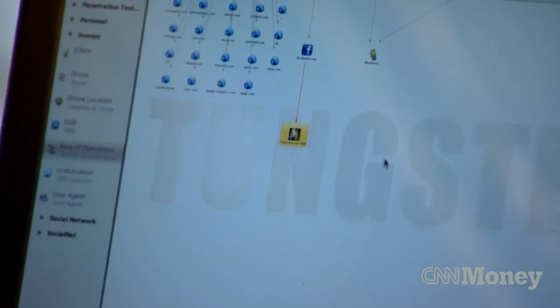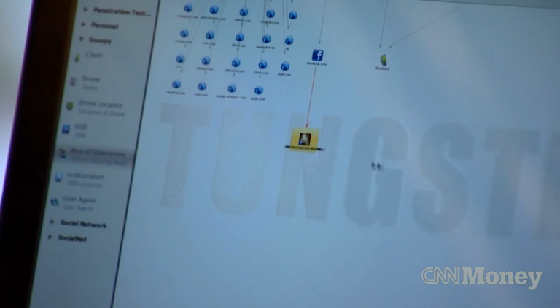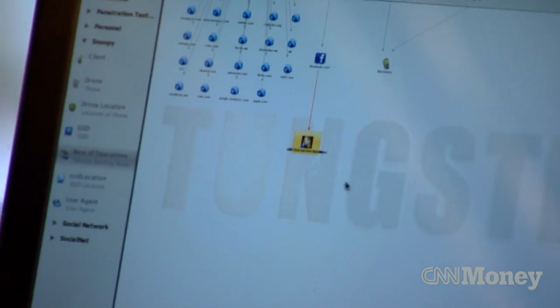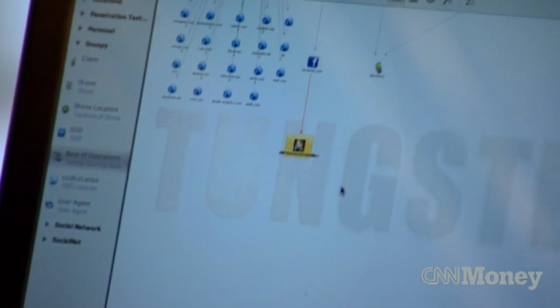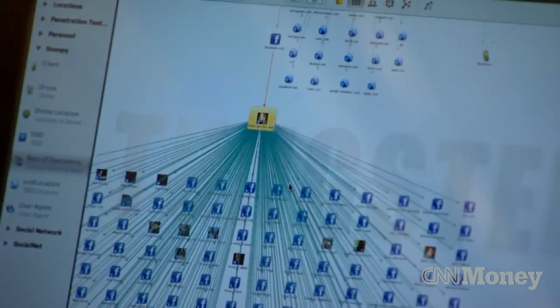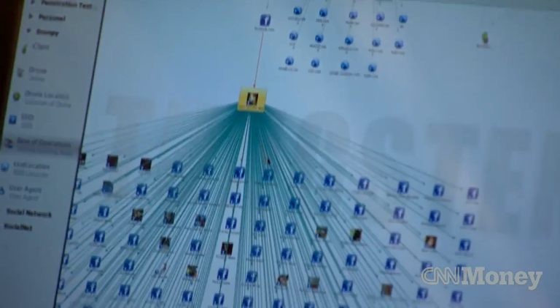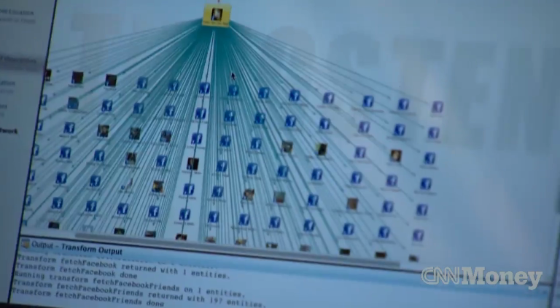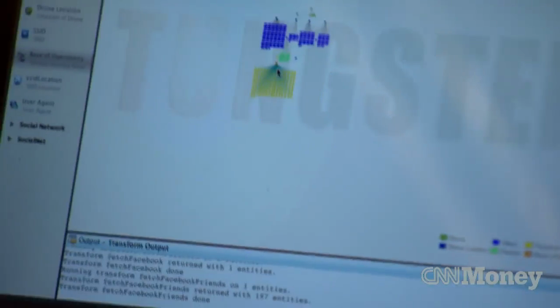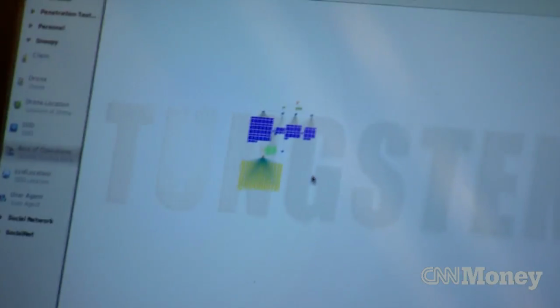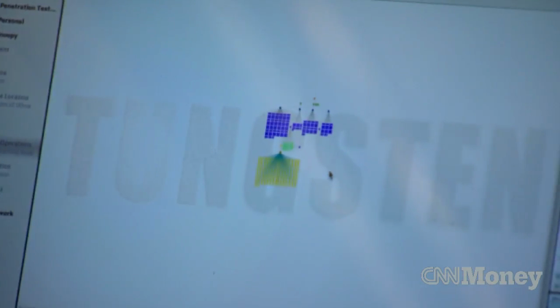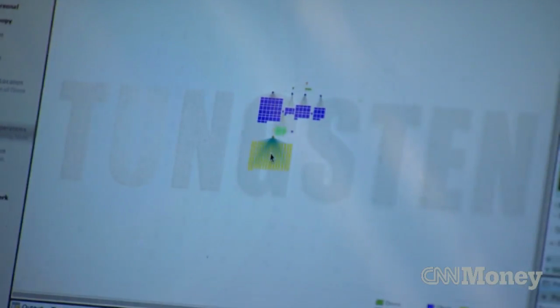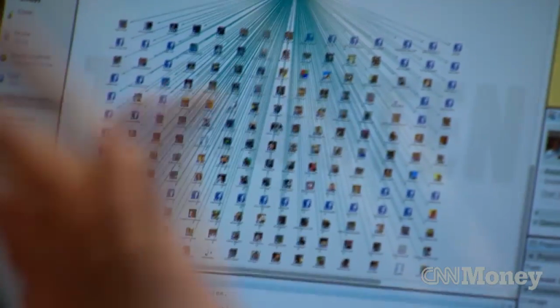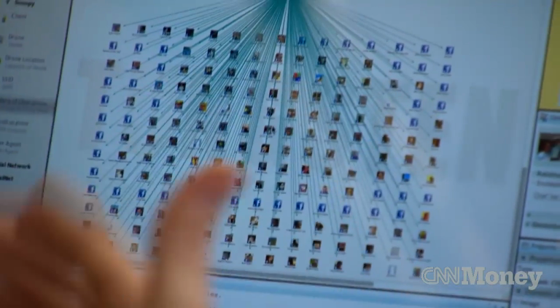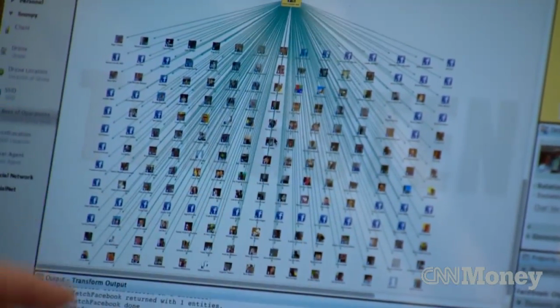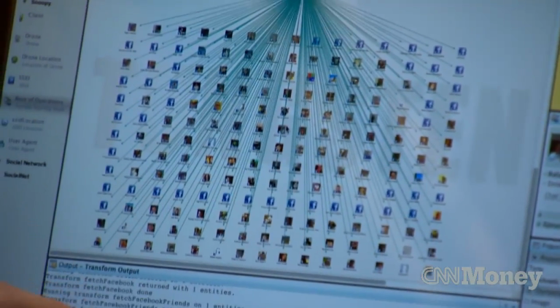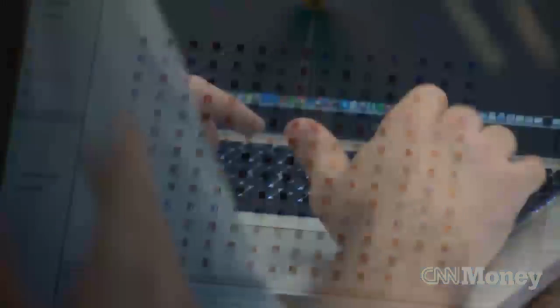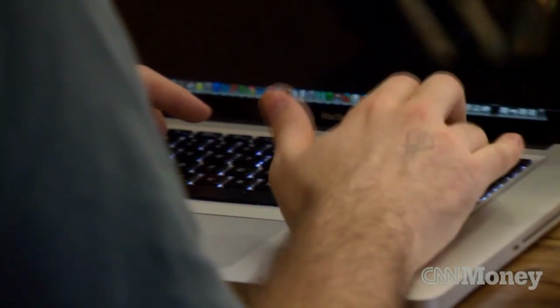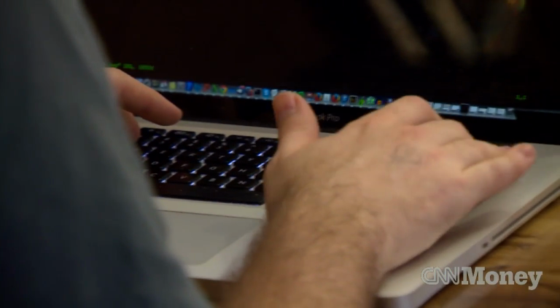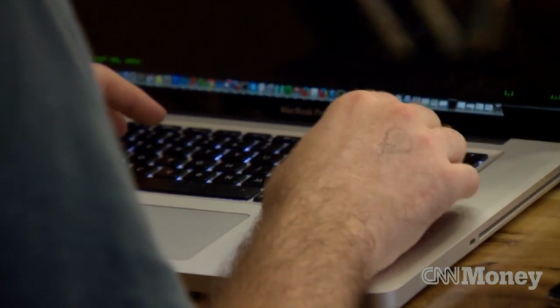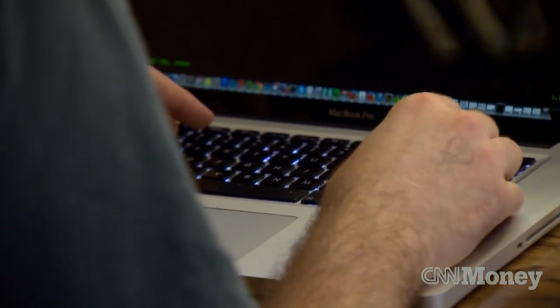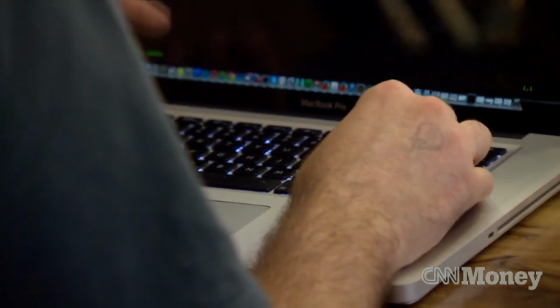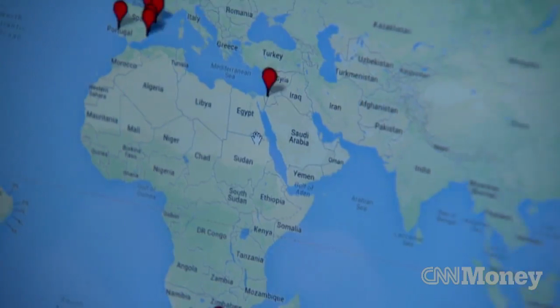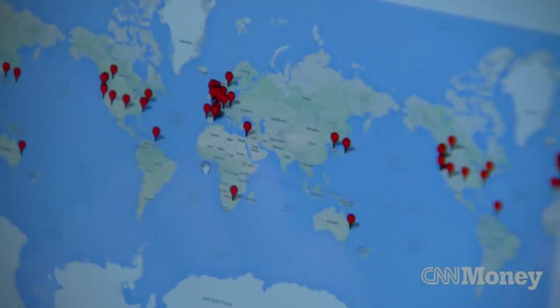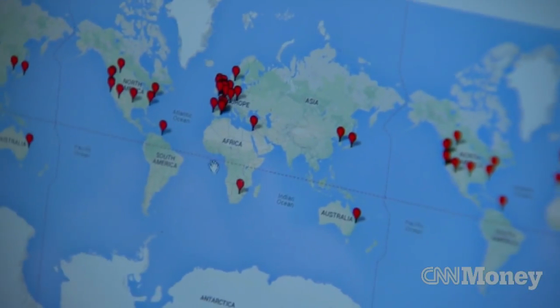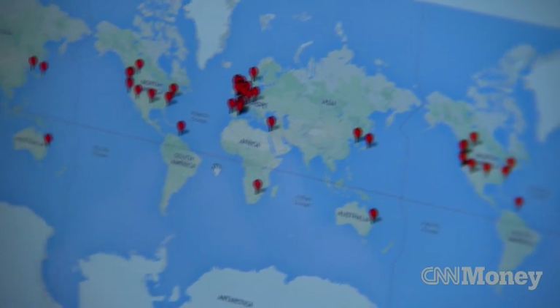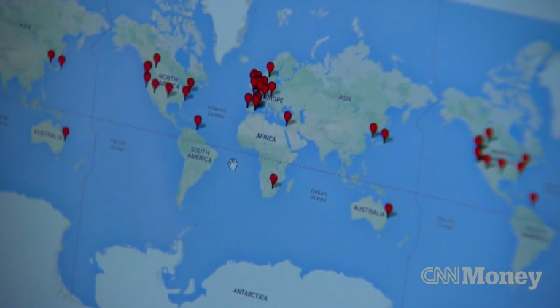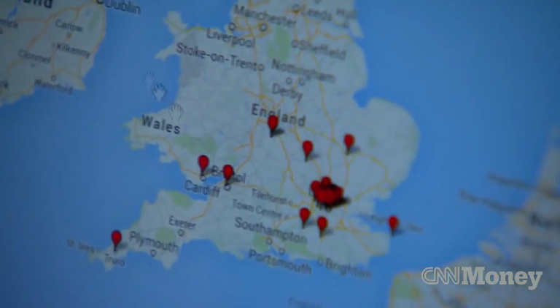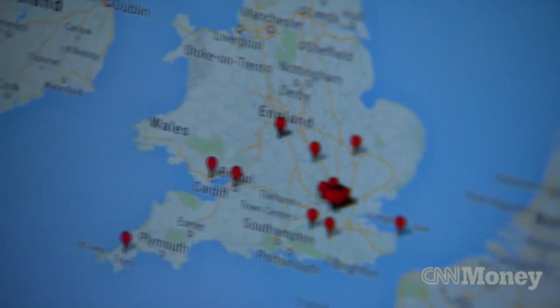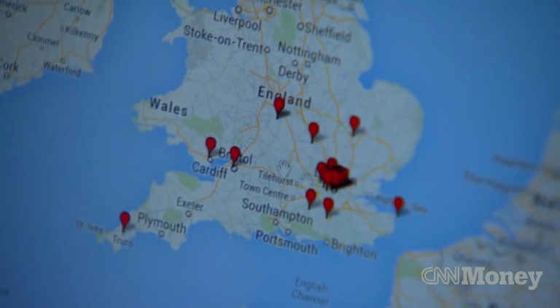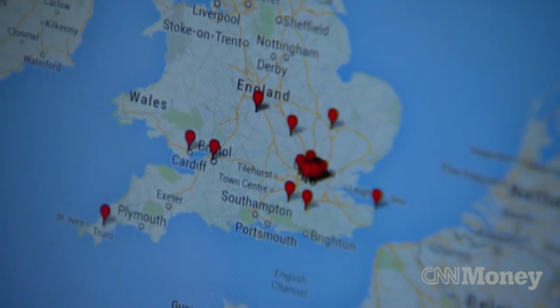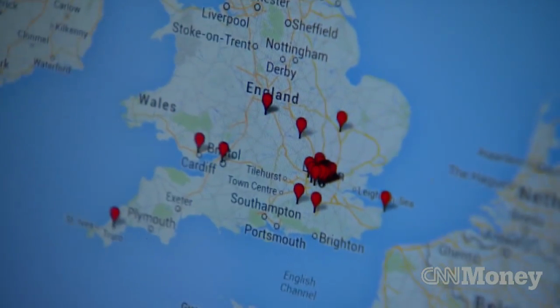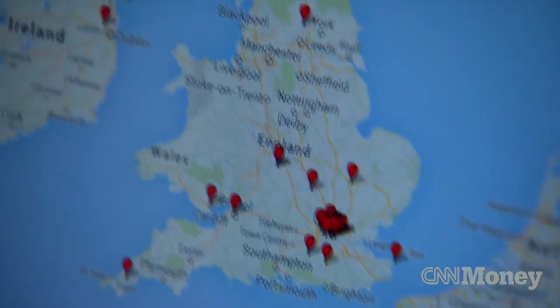Wilkinson is an ethical hacker. He built the Snoopy drone to highlight insecurities in smart devices. Some of the things Snoopy can do, like steal usernames and passwords, are illegal. Experts say other features, like tracking location data, would probably not break any US laws.